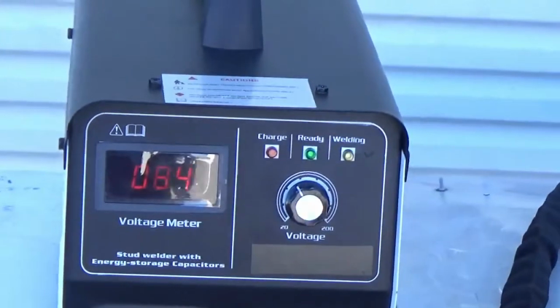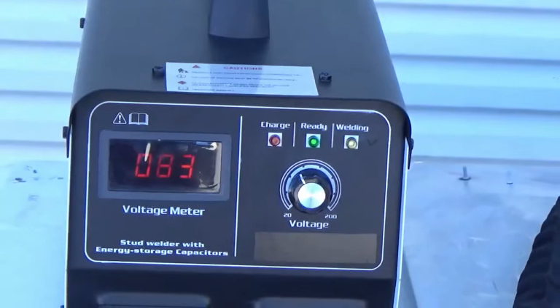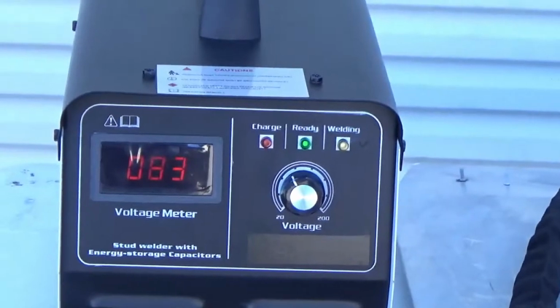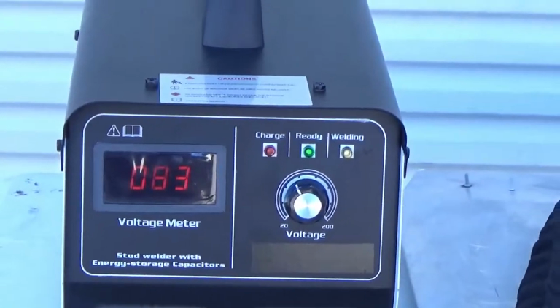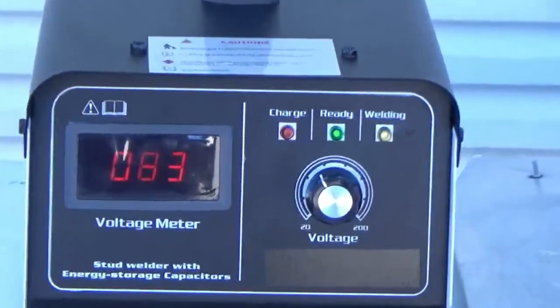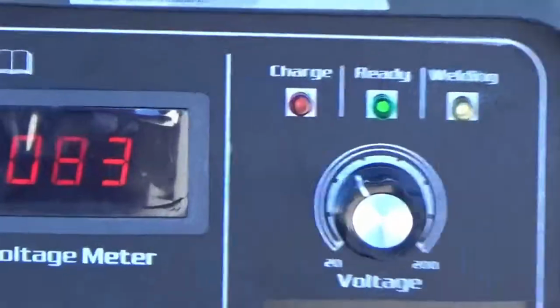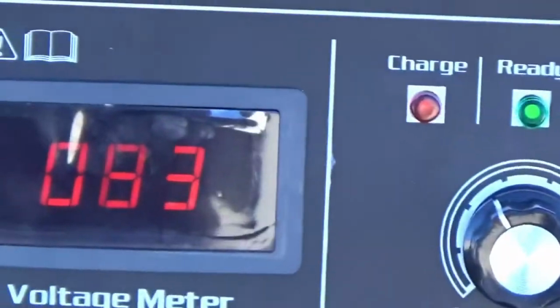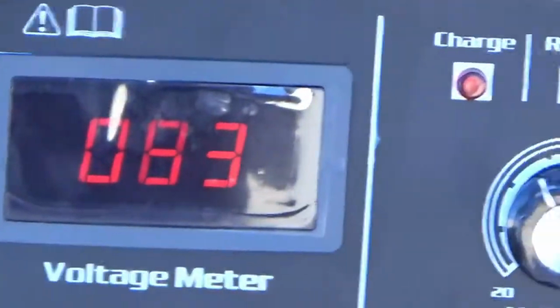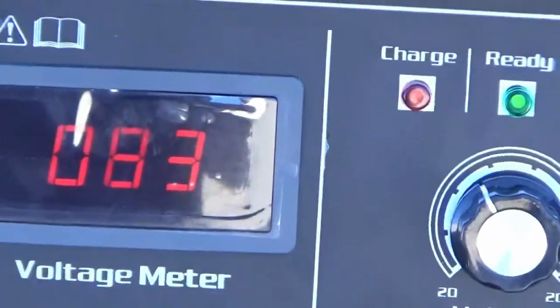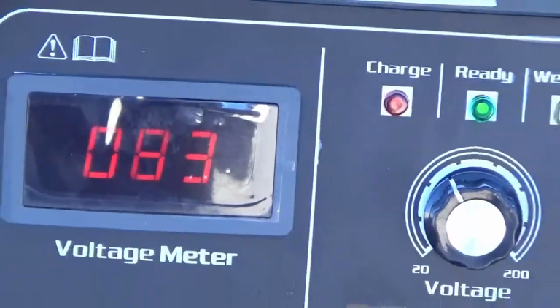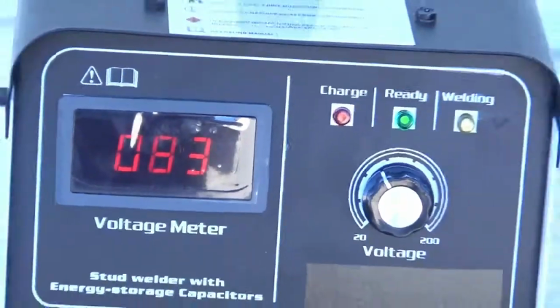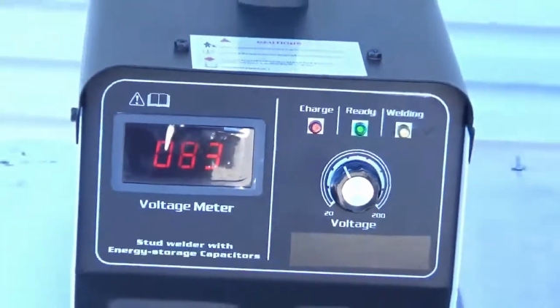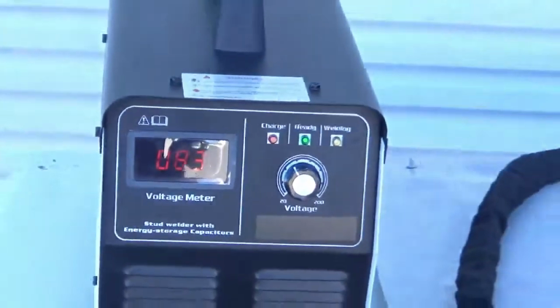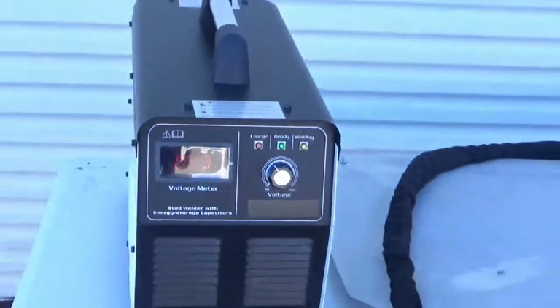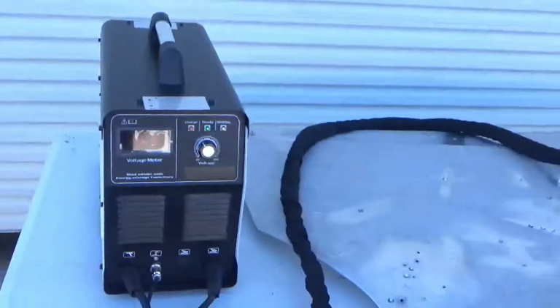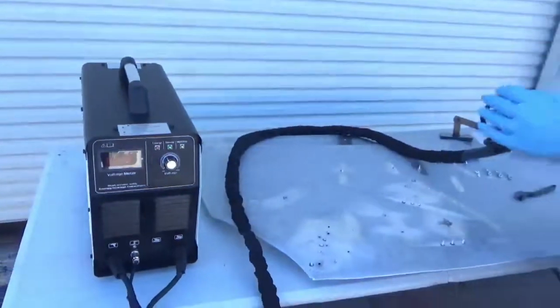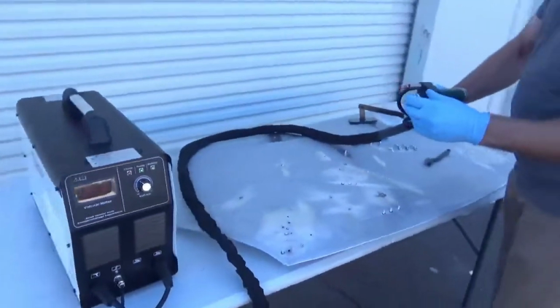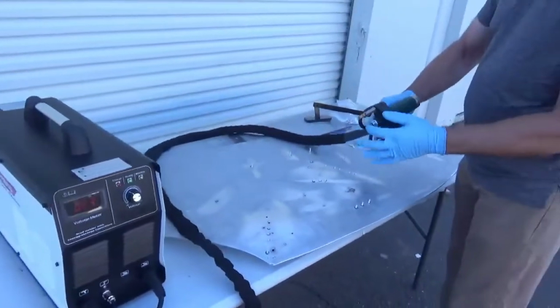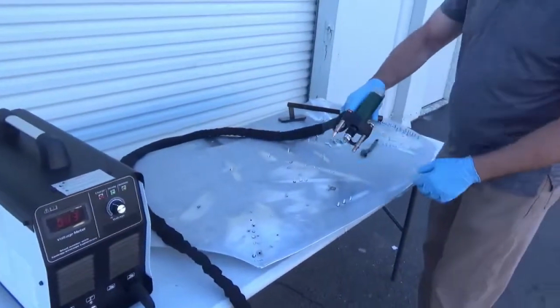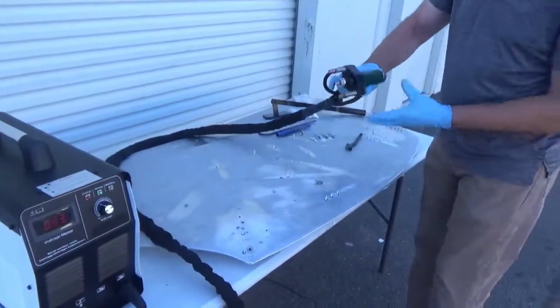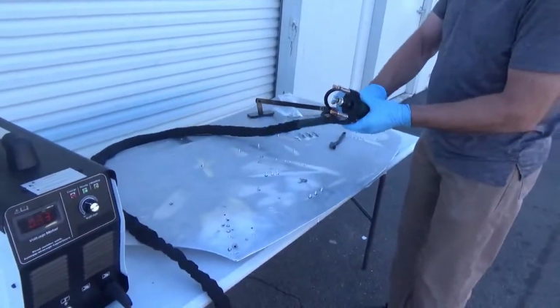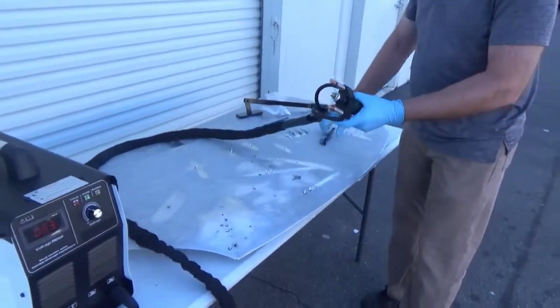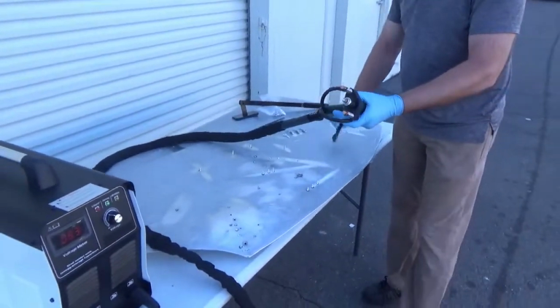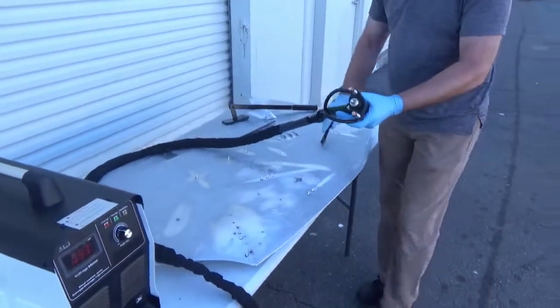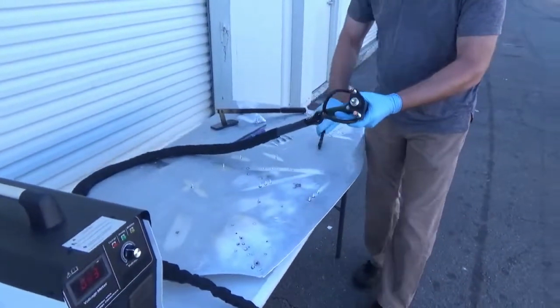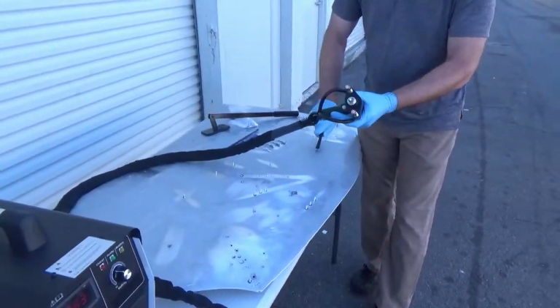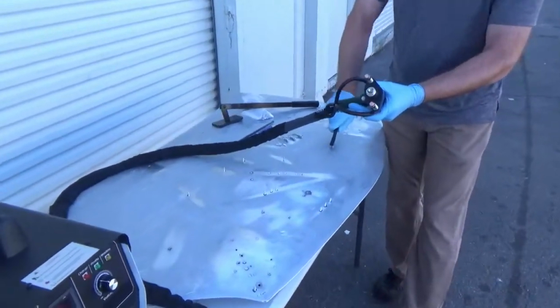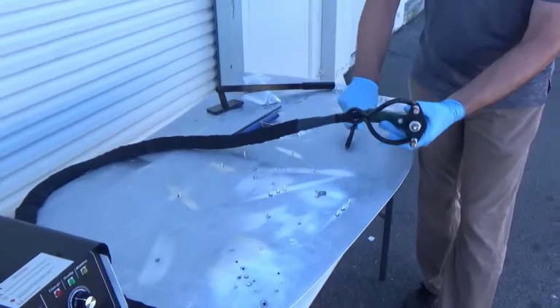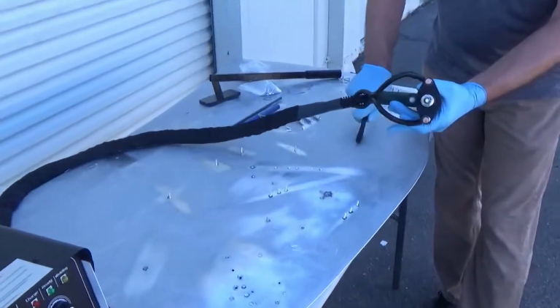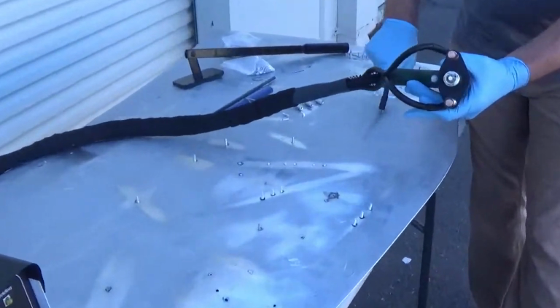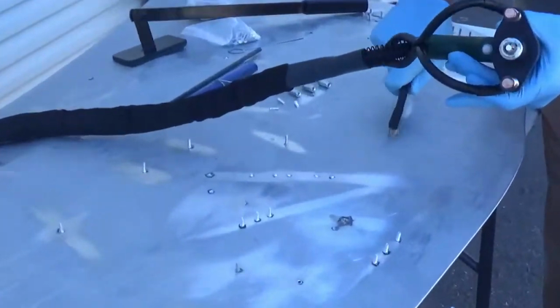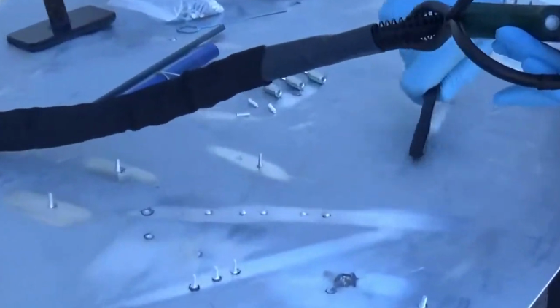The first thing to do is turn it on and set the digital readout to 83. This should be as high as you need for 4mm studs, slightly higher for 6mm. It goes up as high as 200.